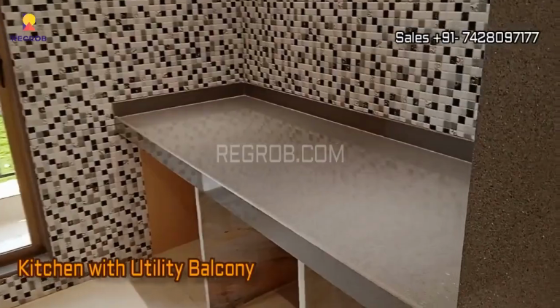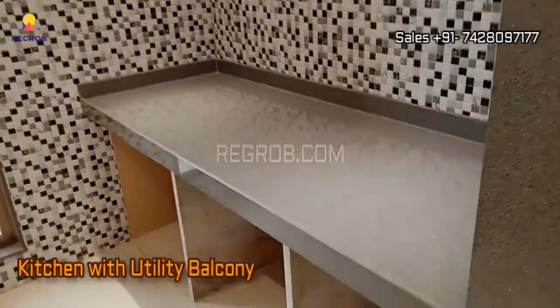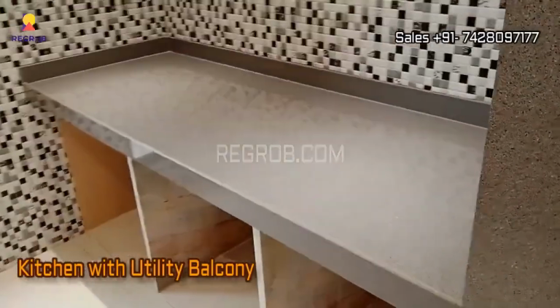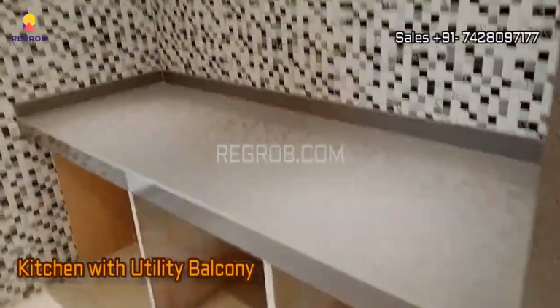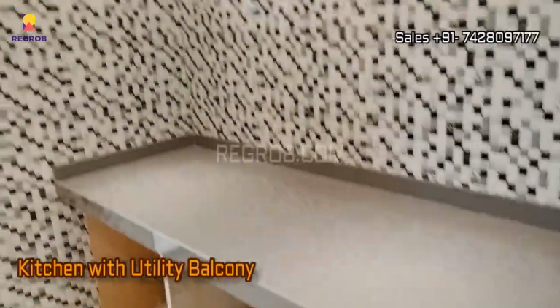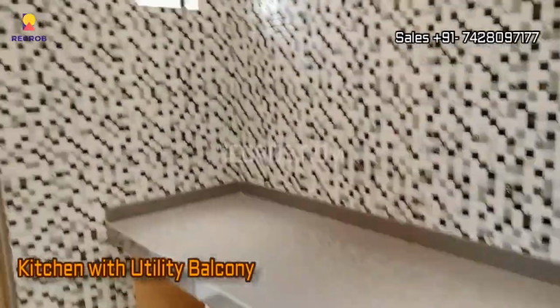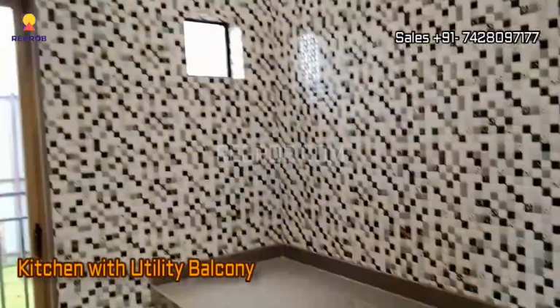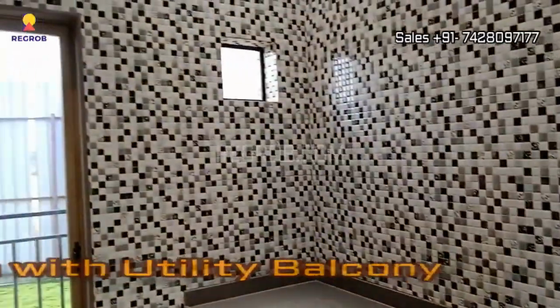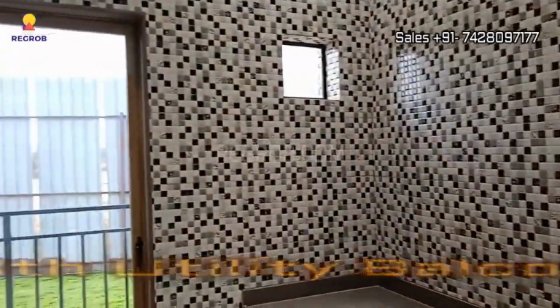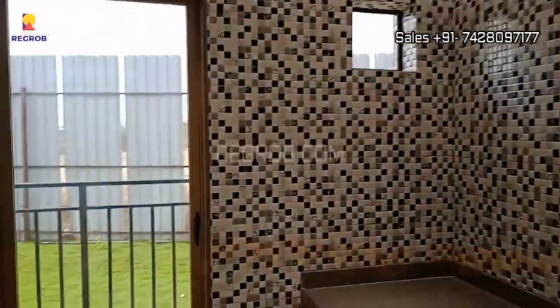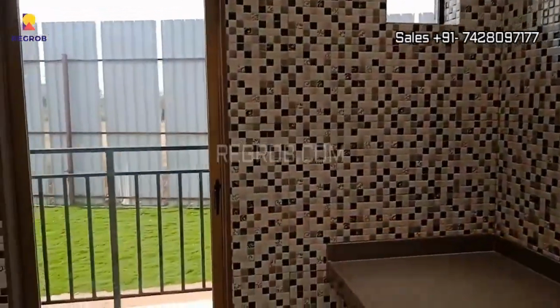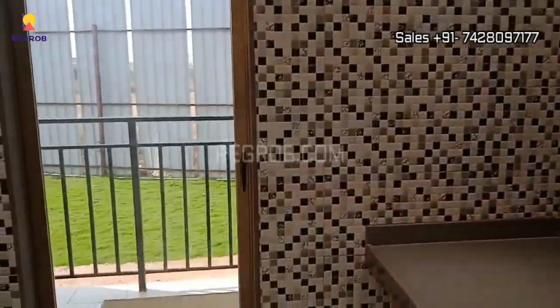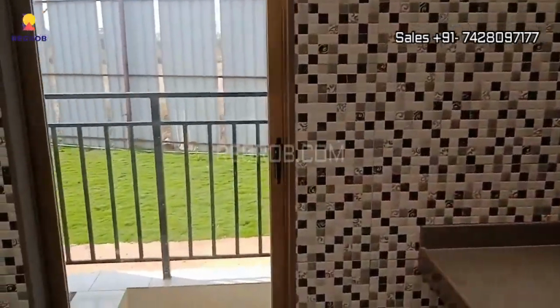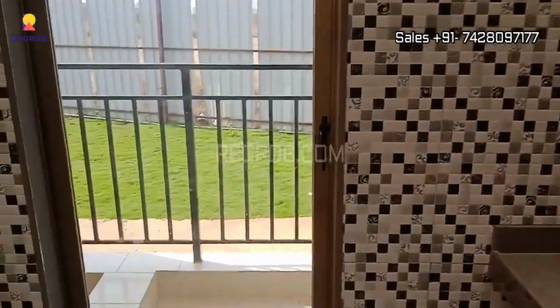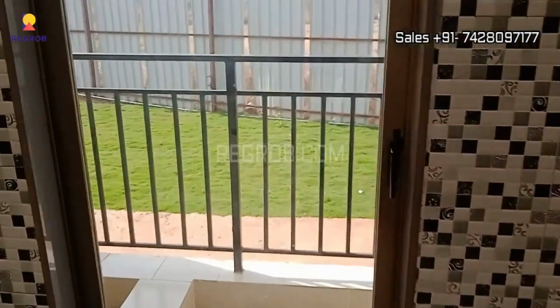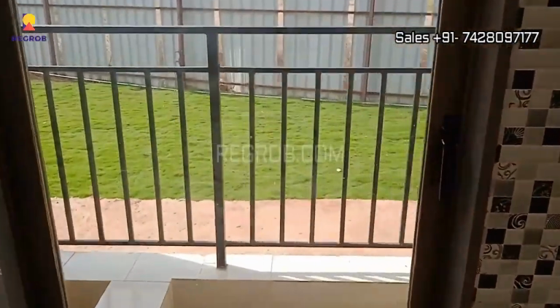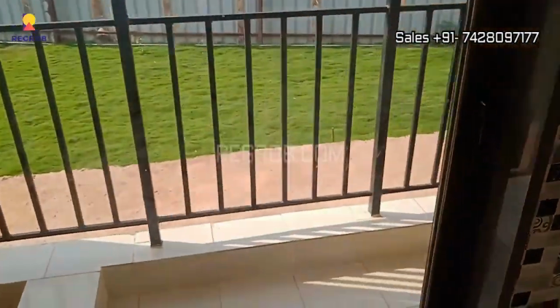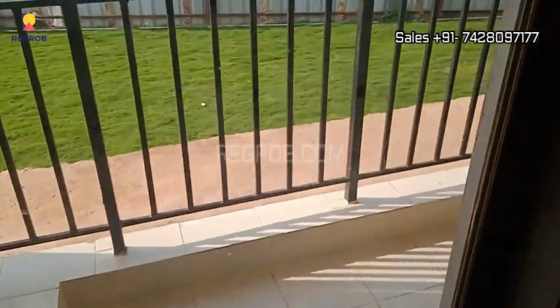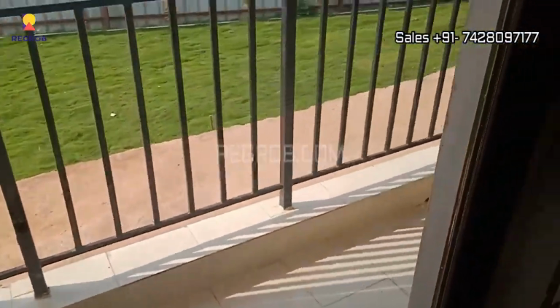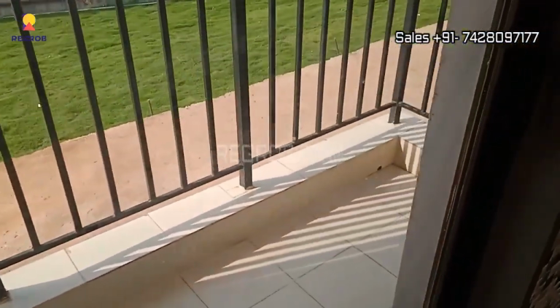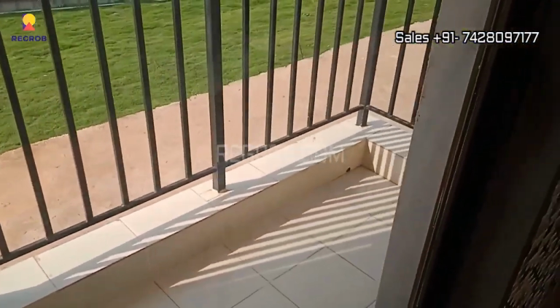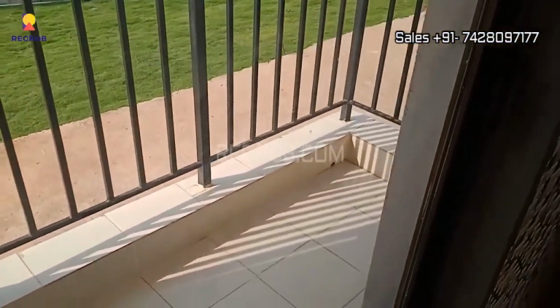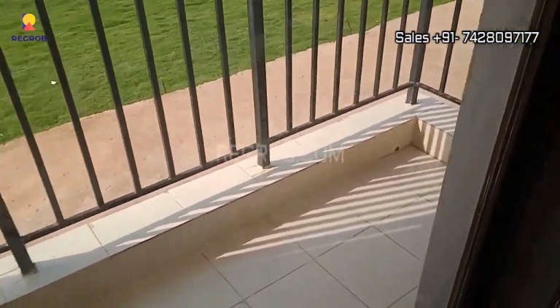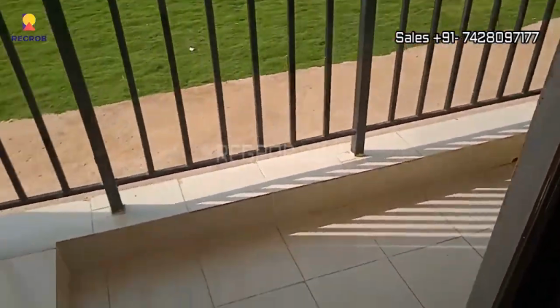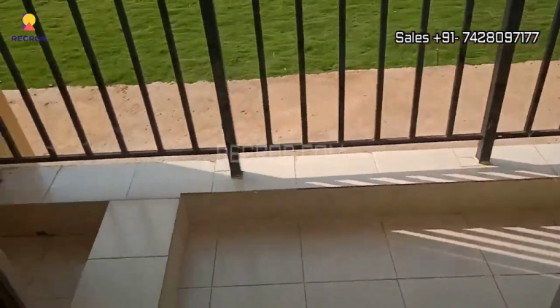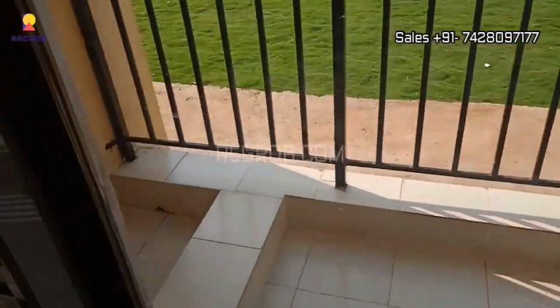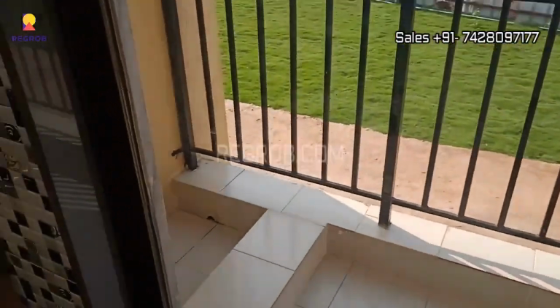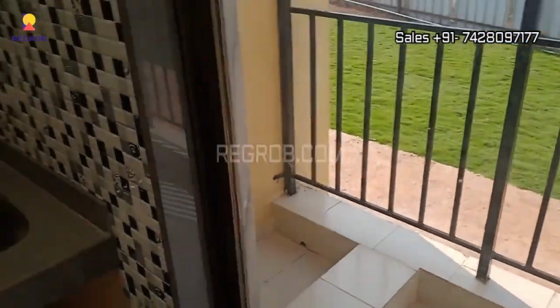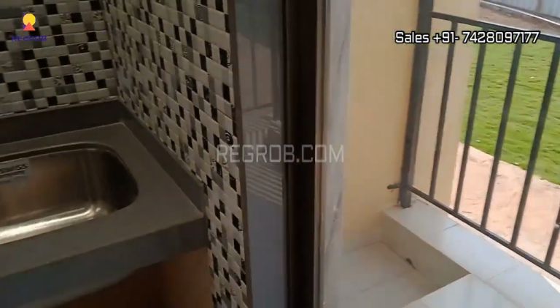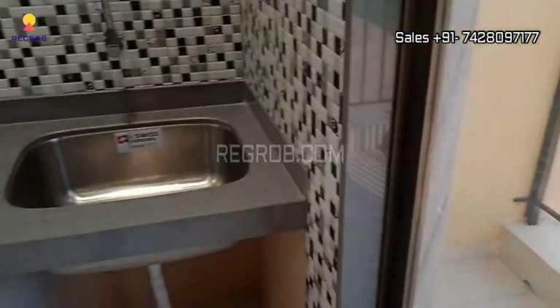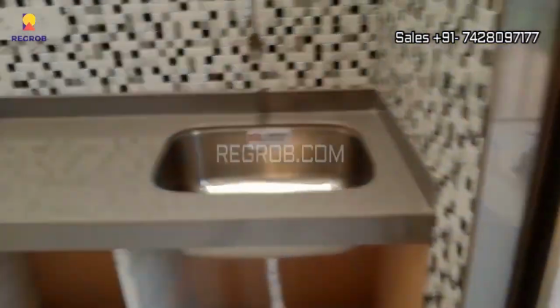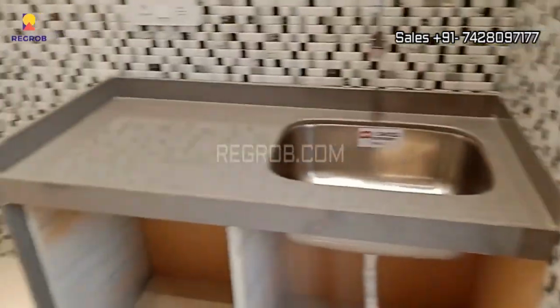Follow me as we make our way to the kitchen. This culinary haven boasts parallel platforms, making meal preparation a breeze. There's also a utility balcony attached for added convenience.